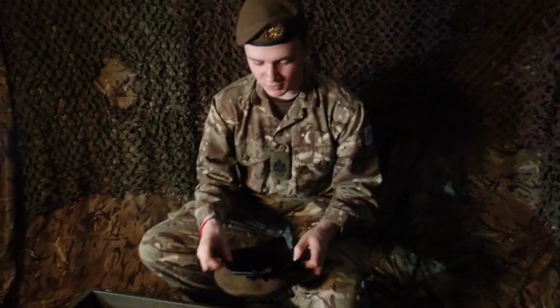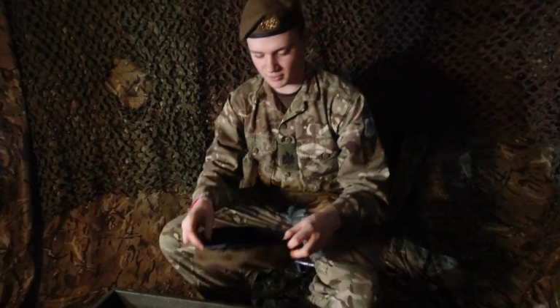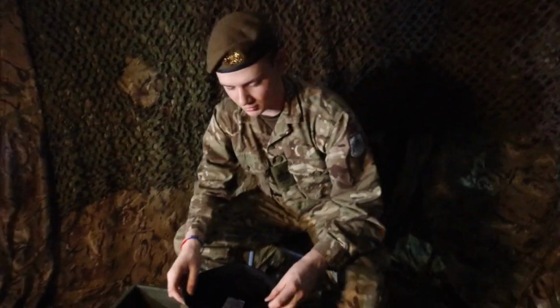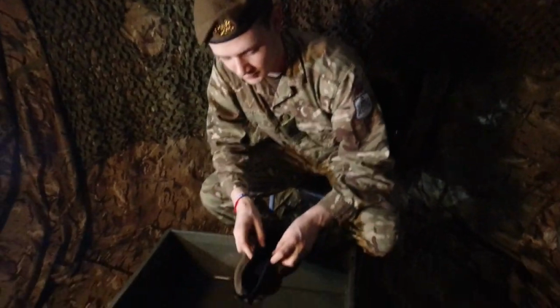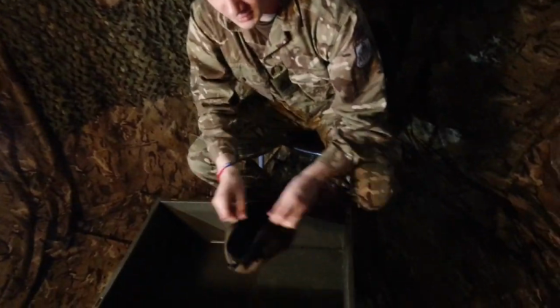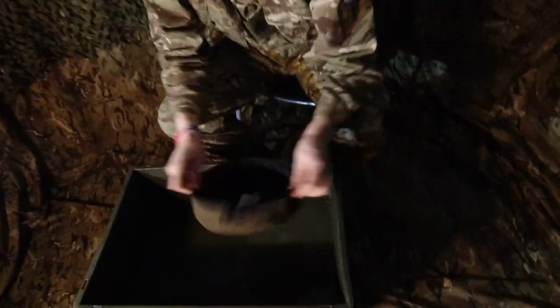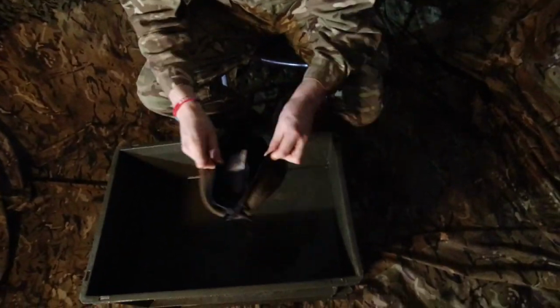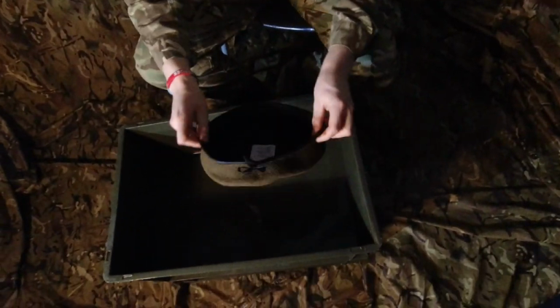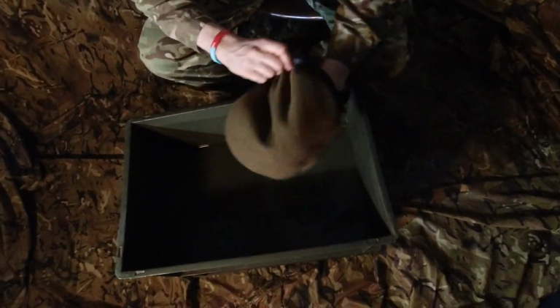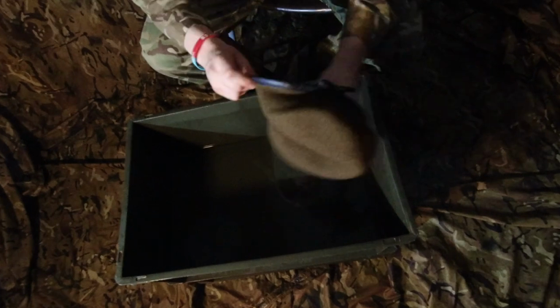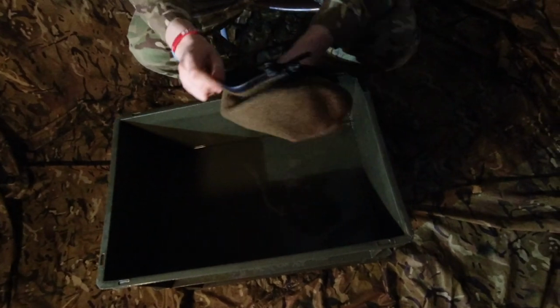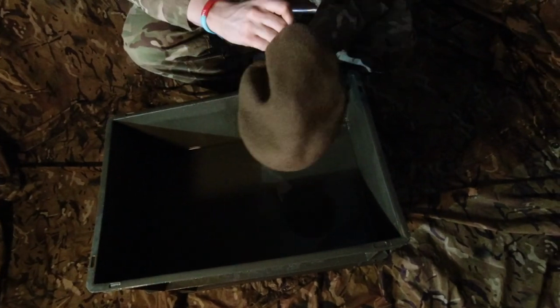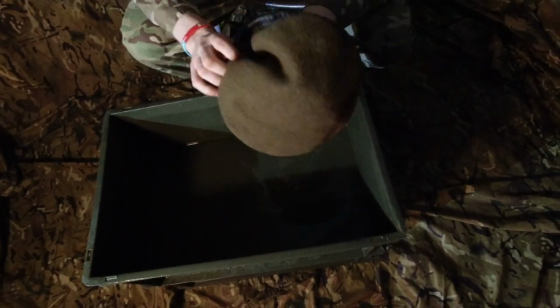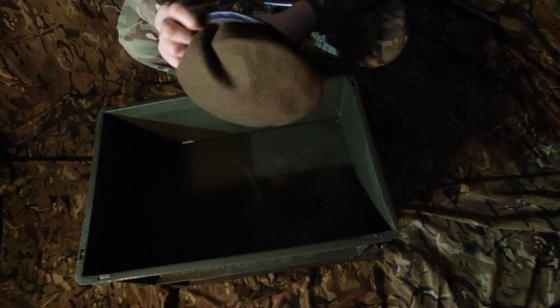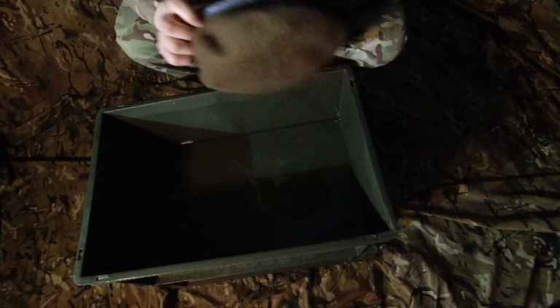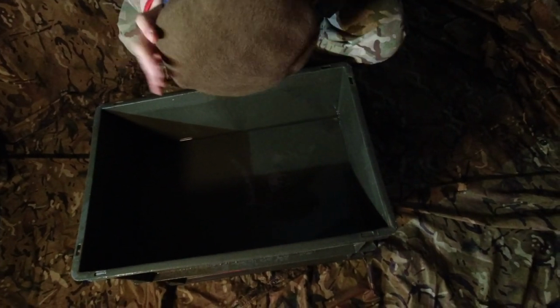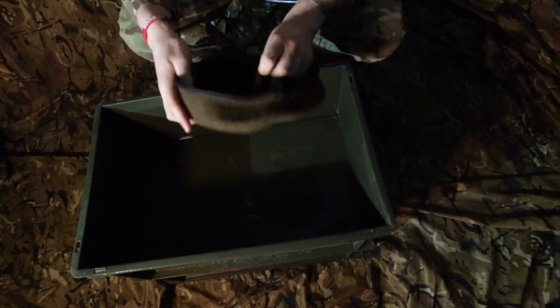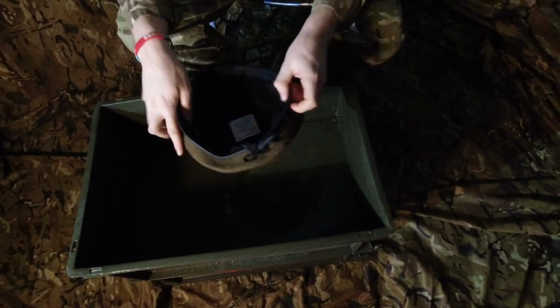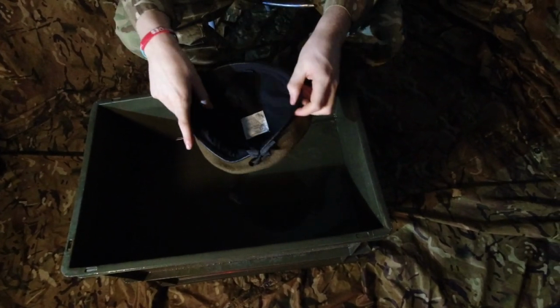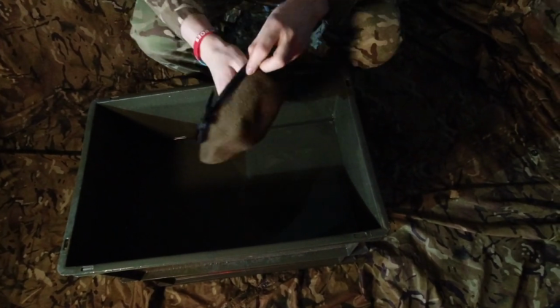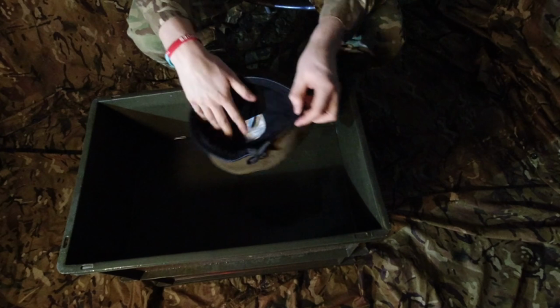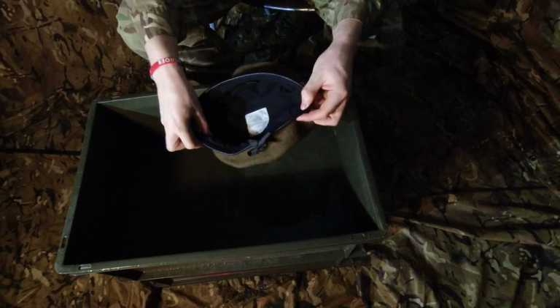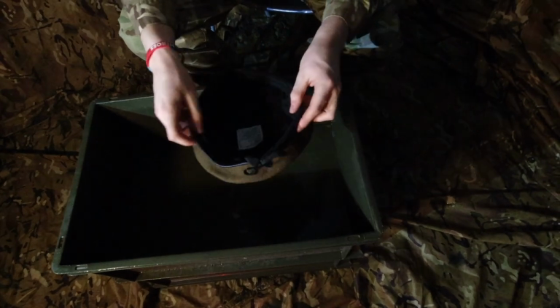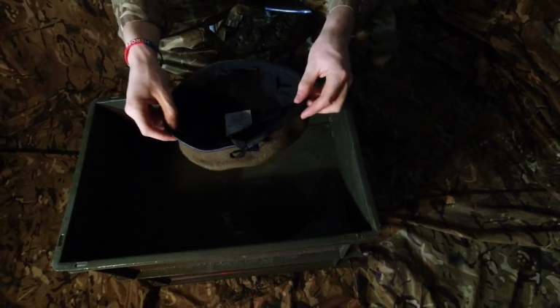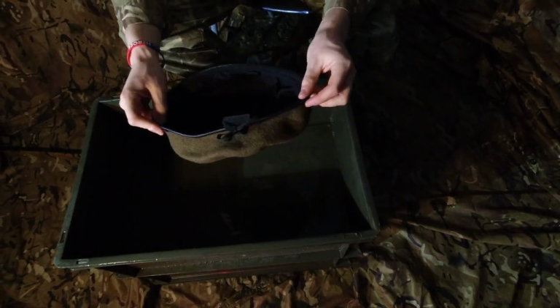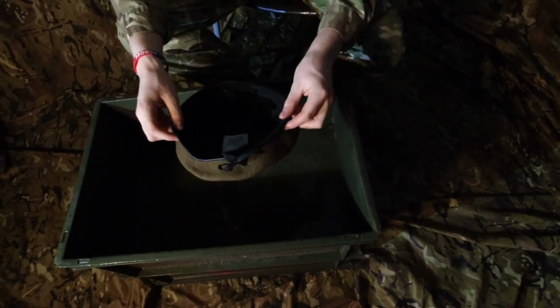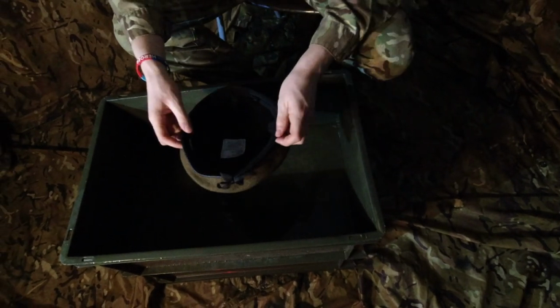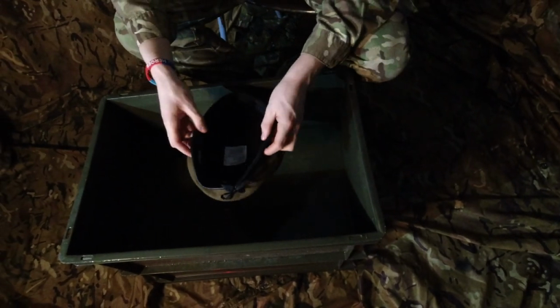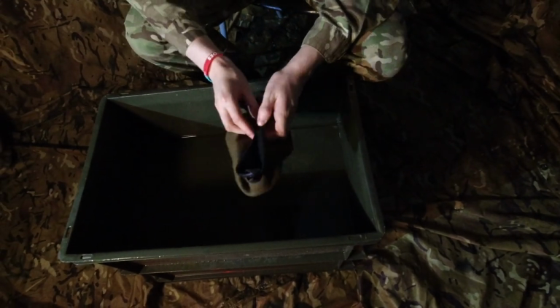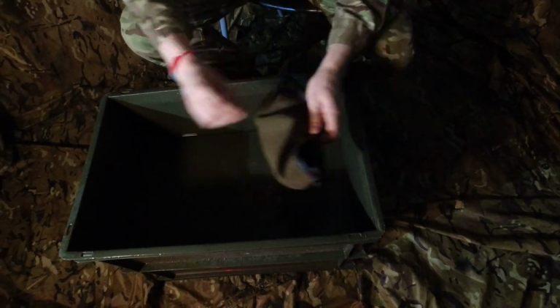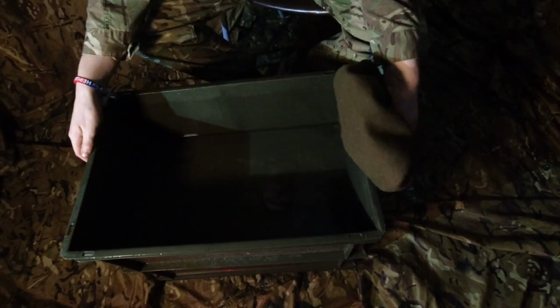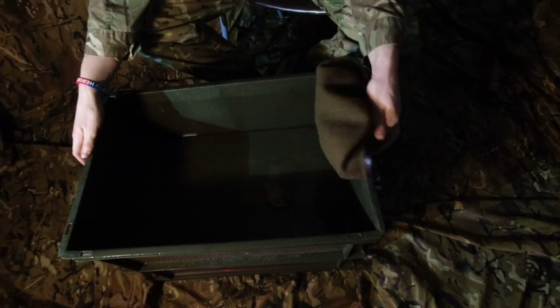So the first thing you want to do is to puff it out like this, making sure that it's not sitting flat how it was in the packet. You should see it's almost a bowl shape on the beret there.